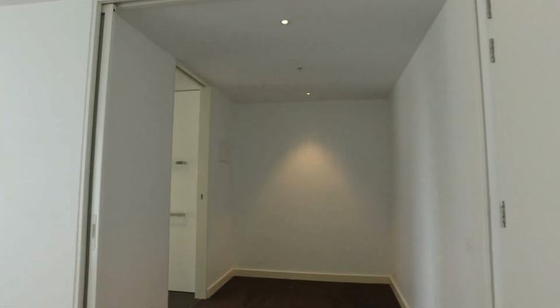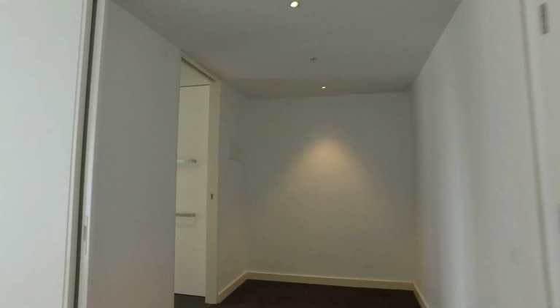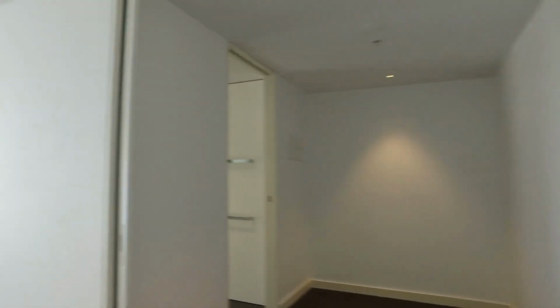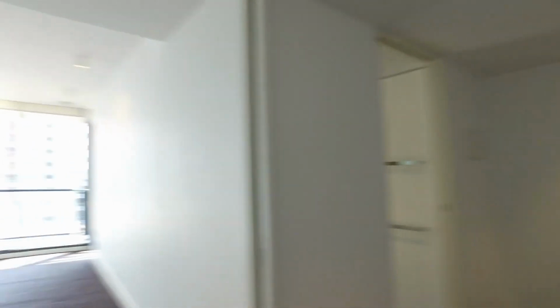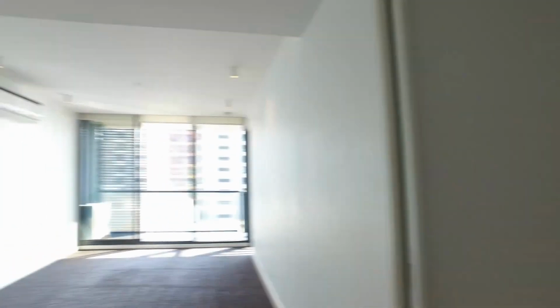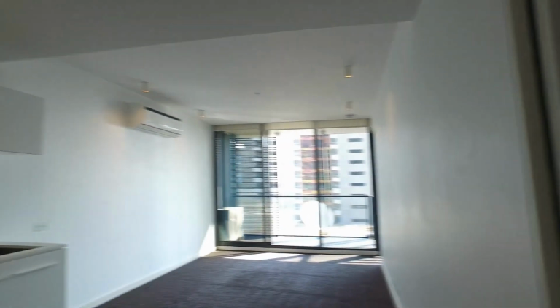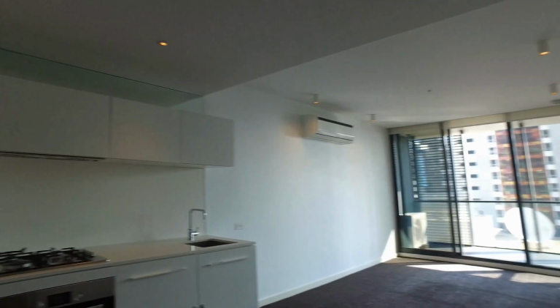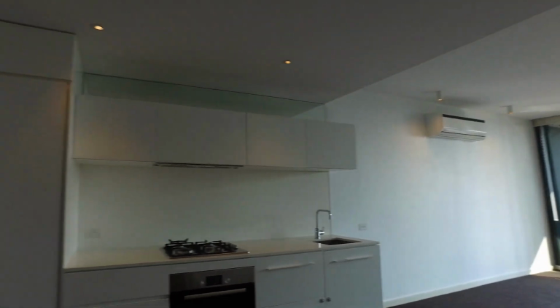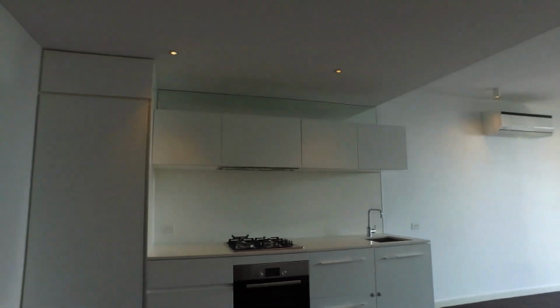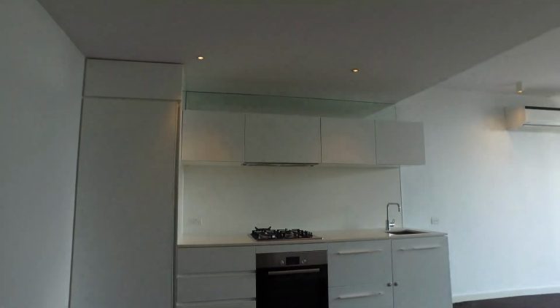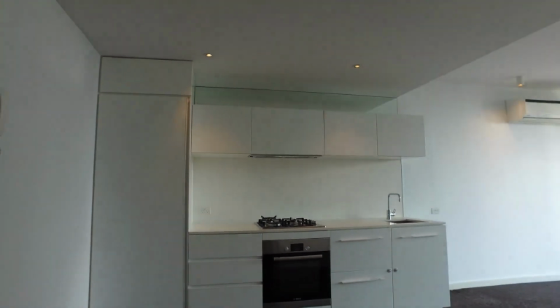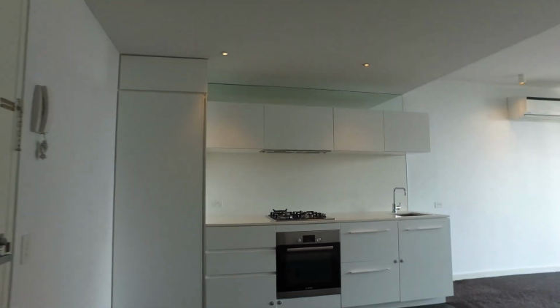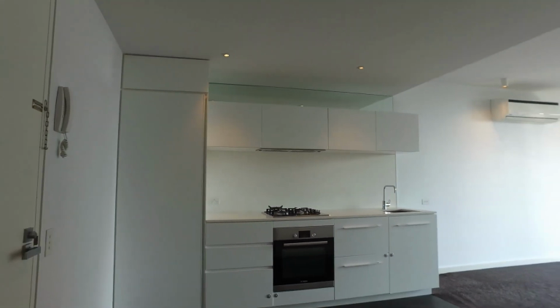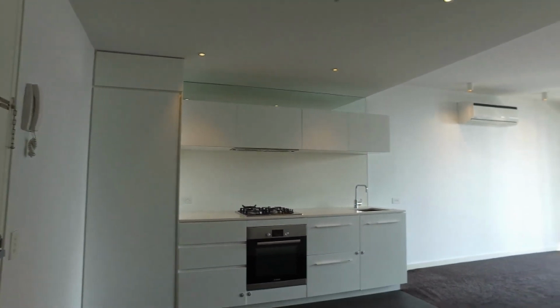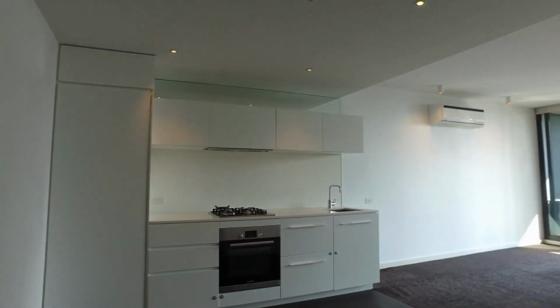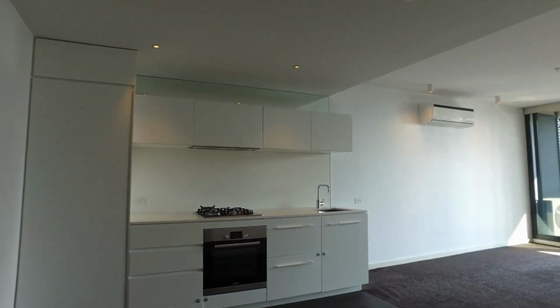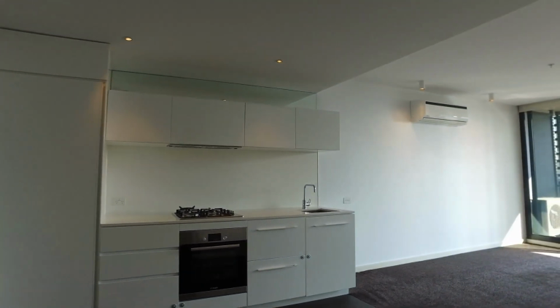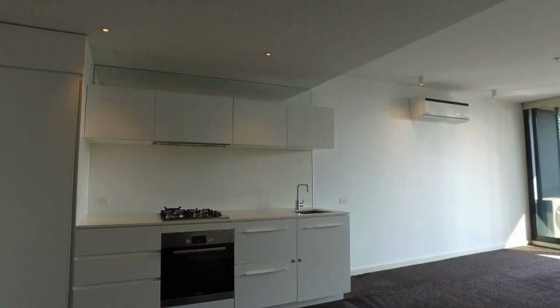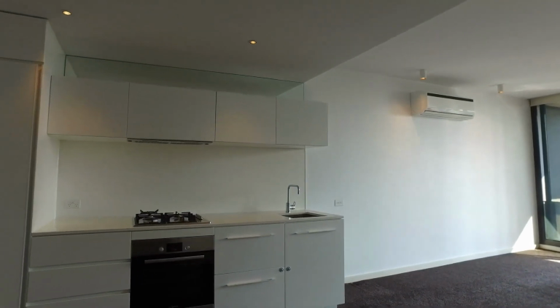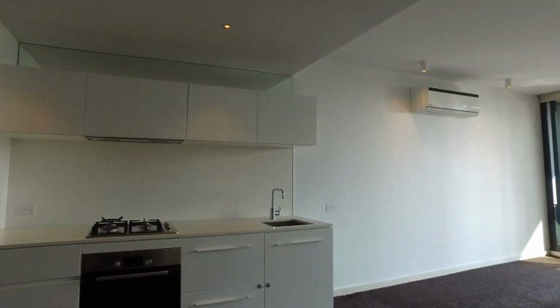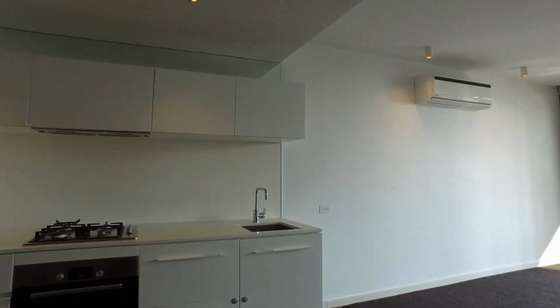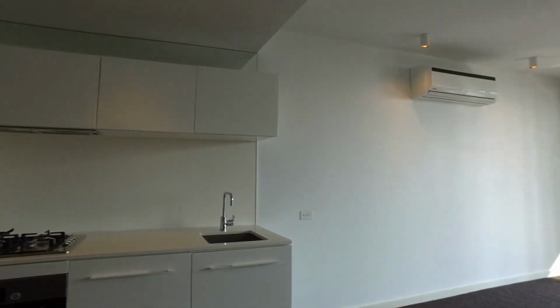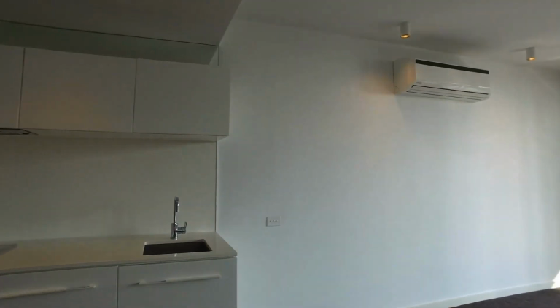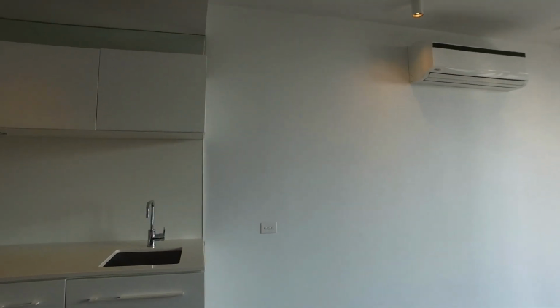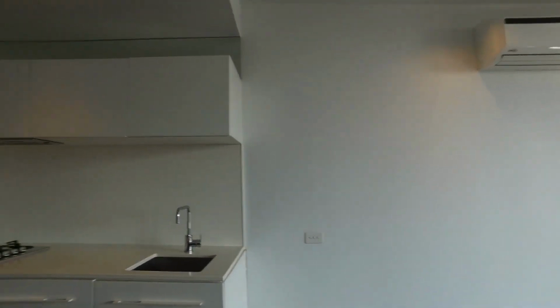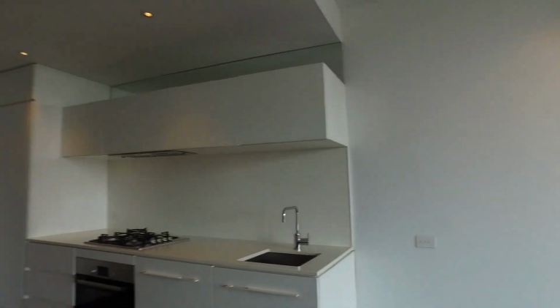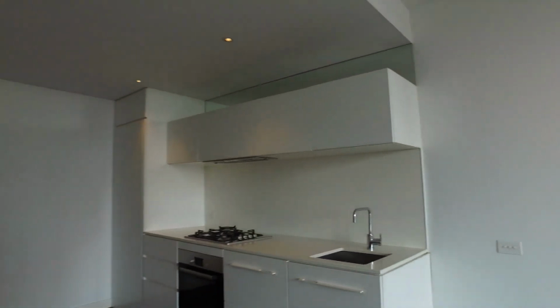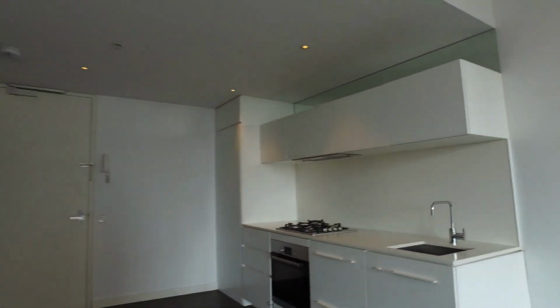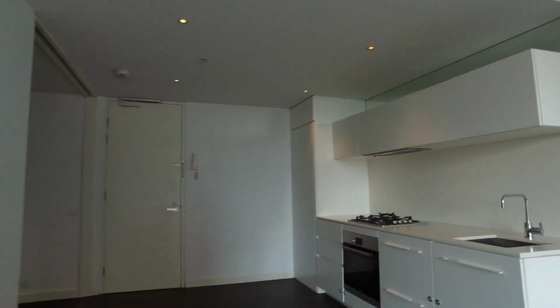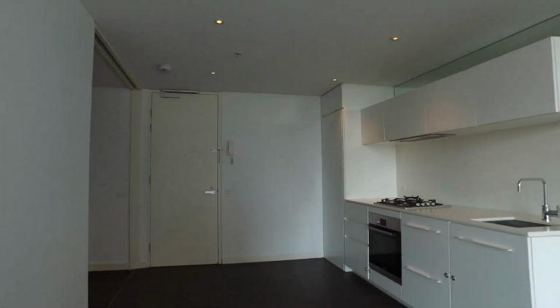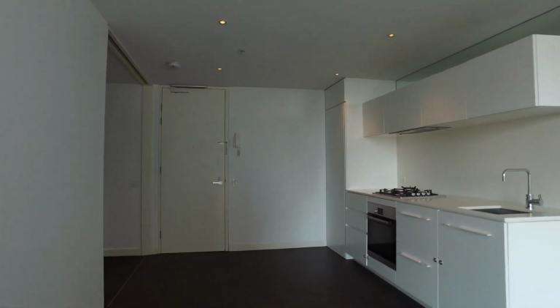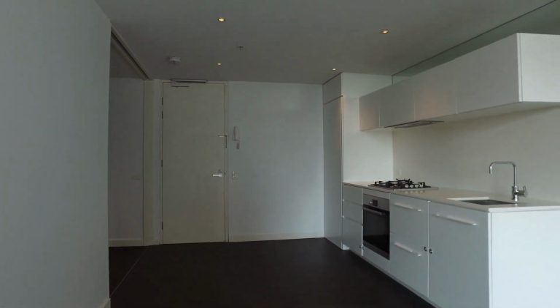I'll just start off with the kitchen area. As you can see, it is a decent sized kitchen area with stainless steel appliances and gas cooking. There's plenty of area here as well to have a dining set up.